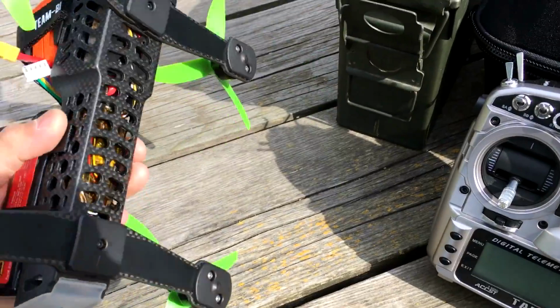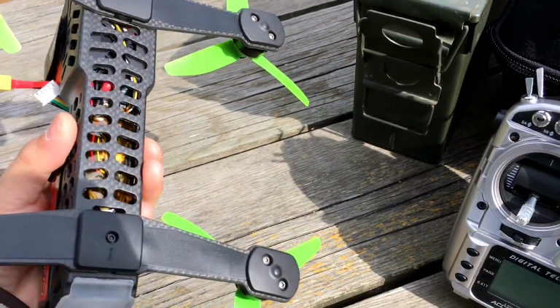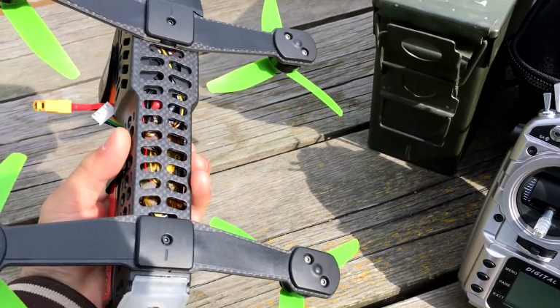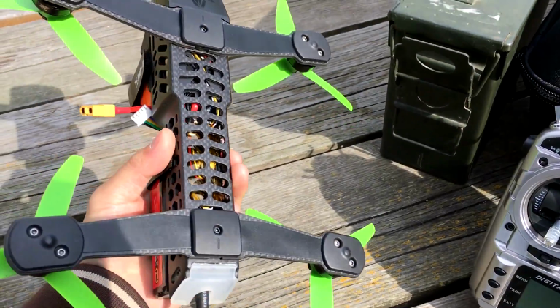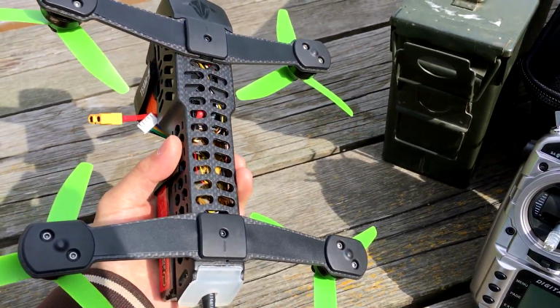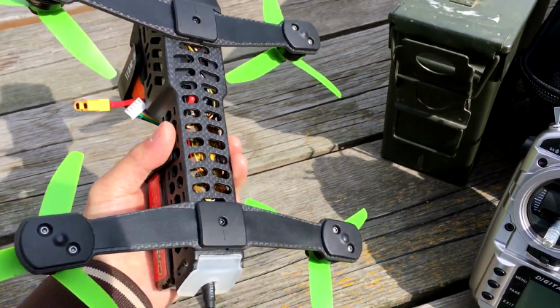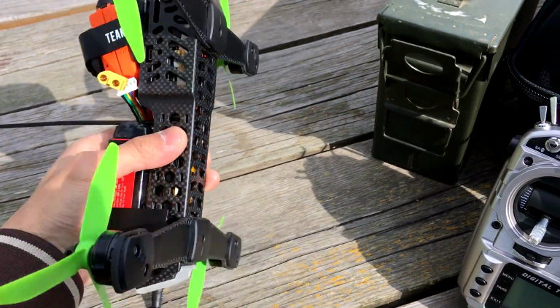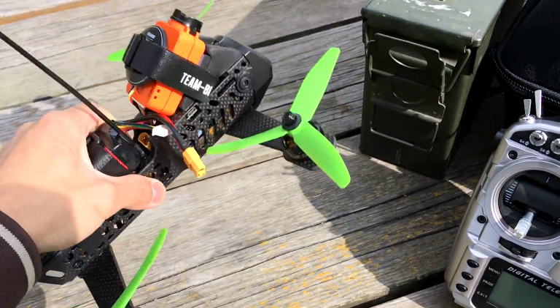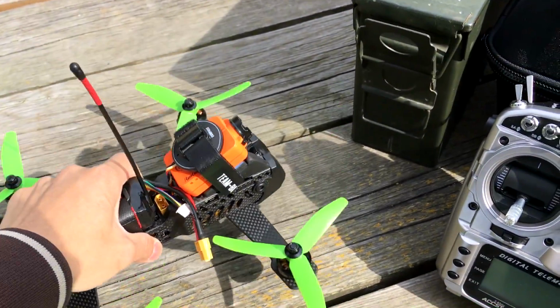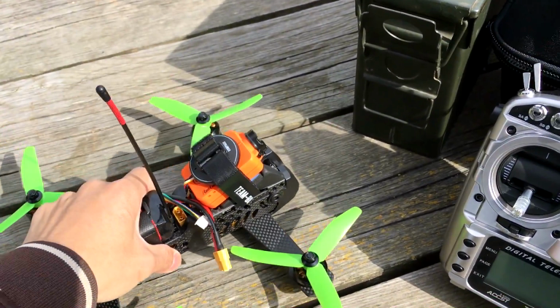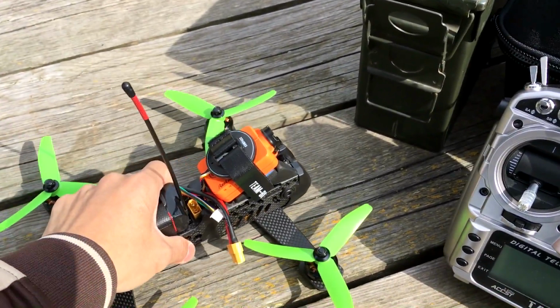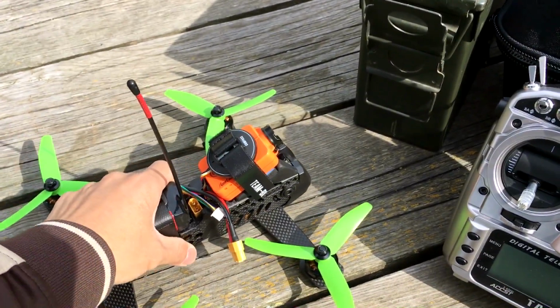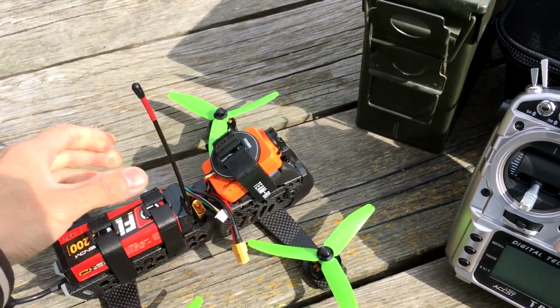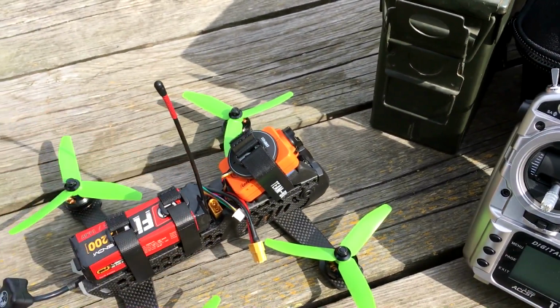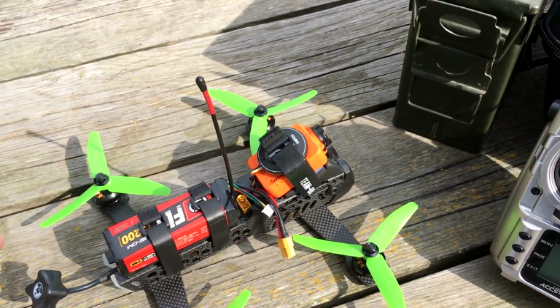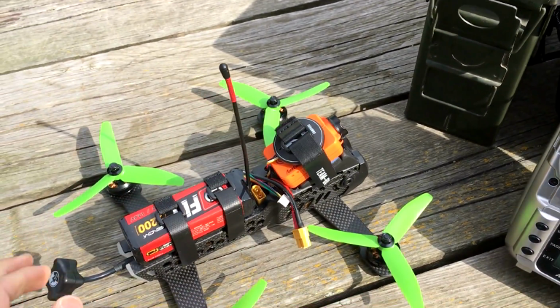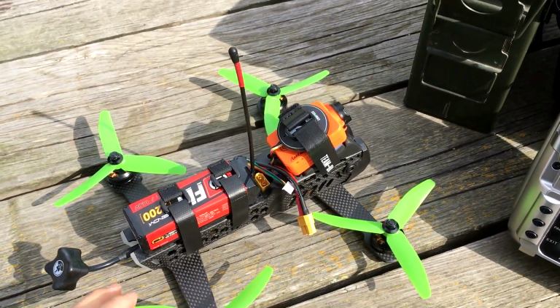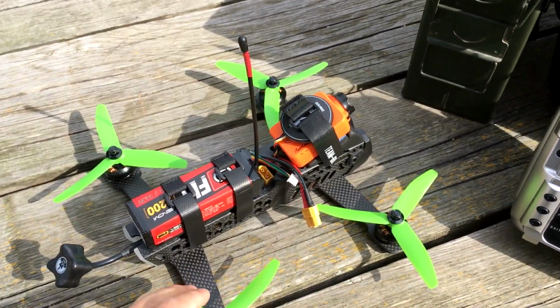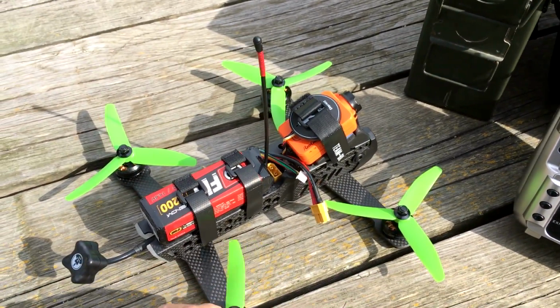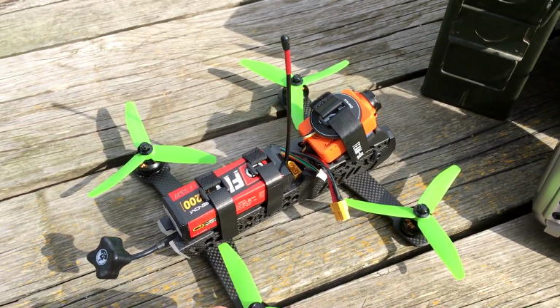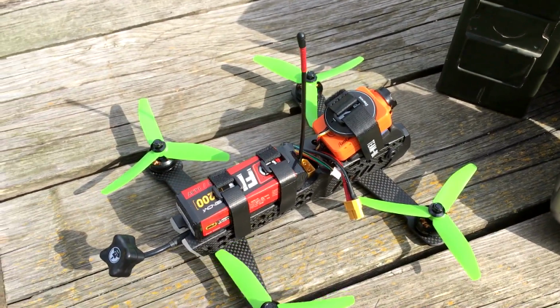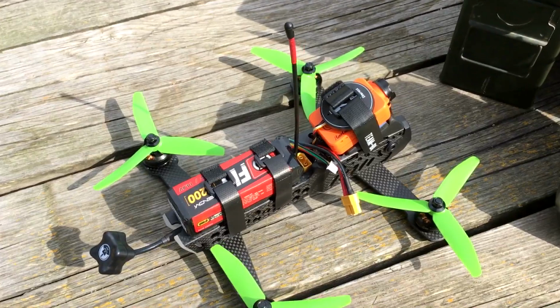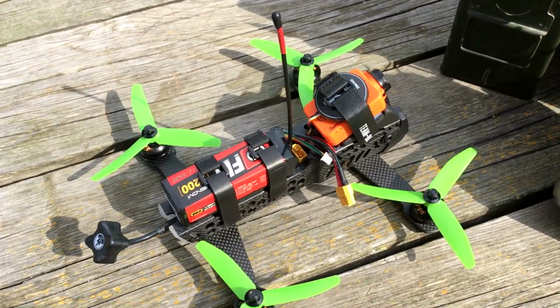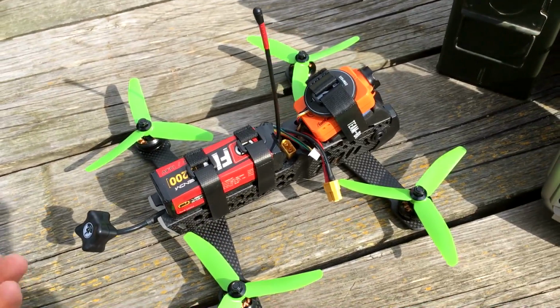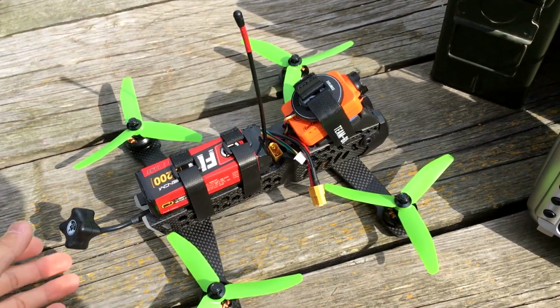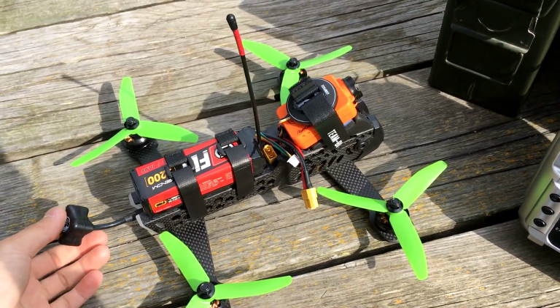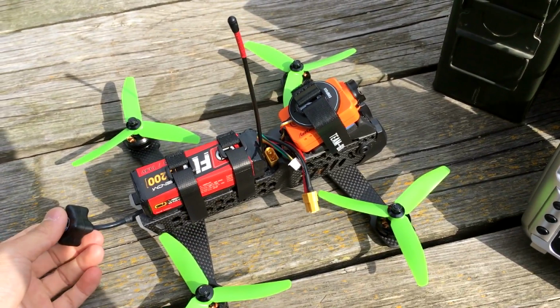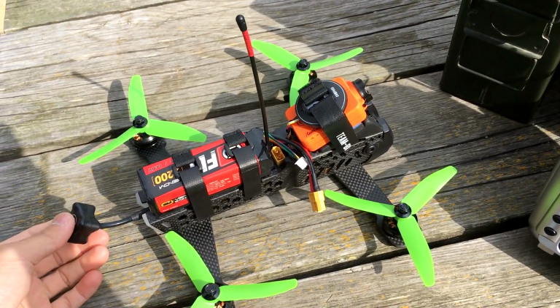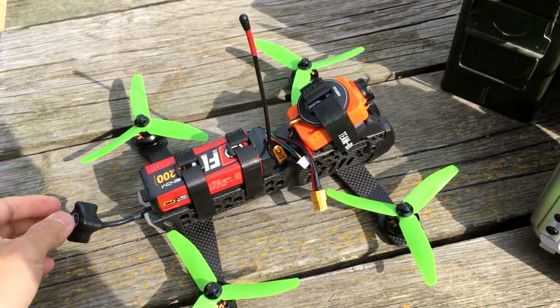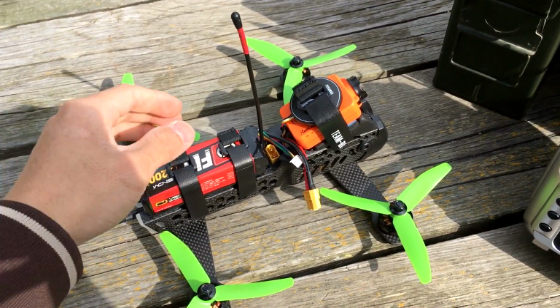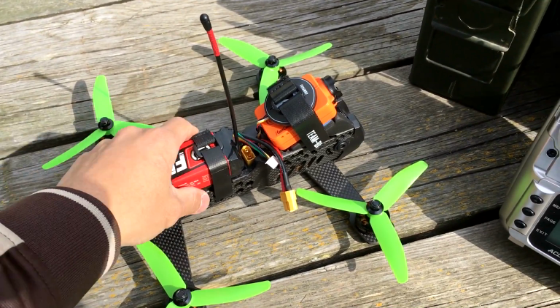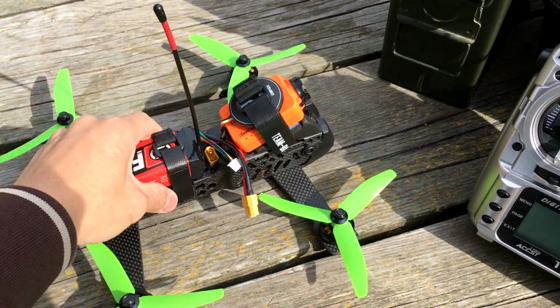I have here the TBS Vendetta quadcopter that was announced in February. It's mid of April and it's a great time to show off what I've done.